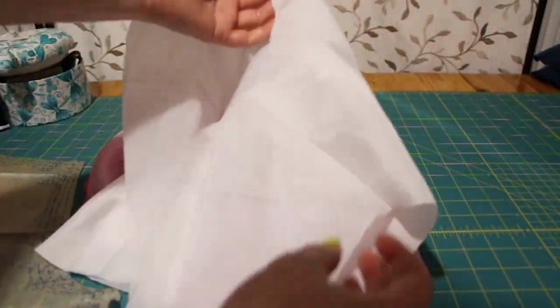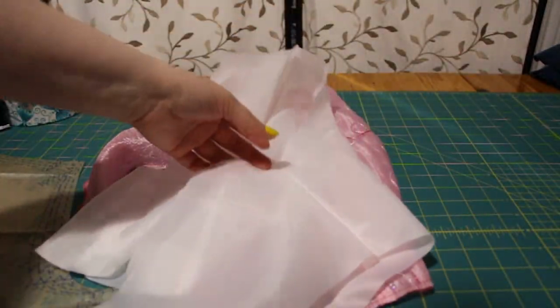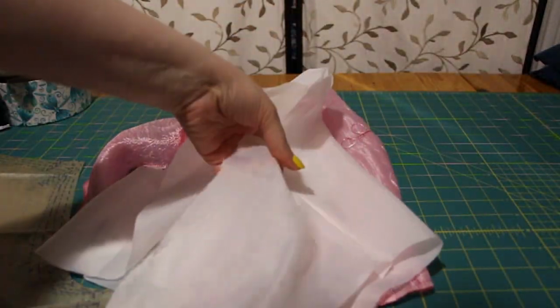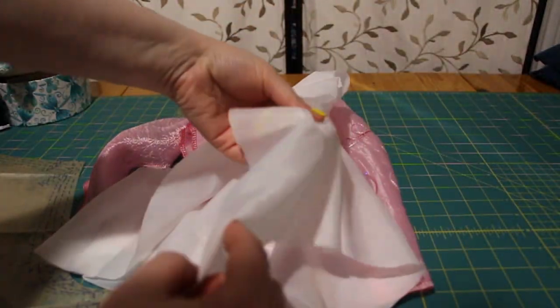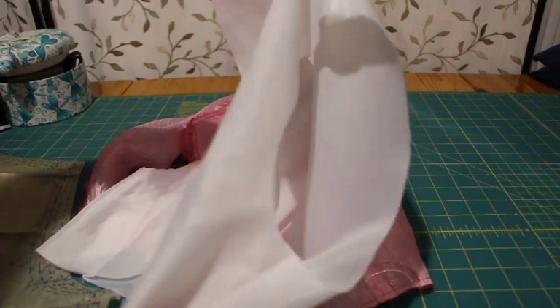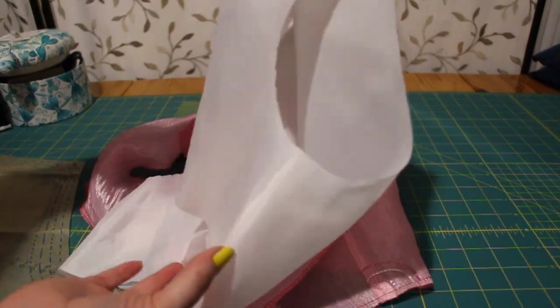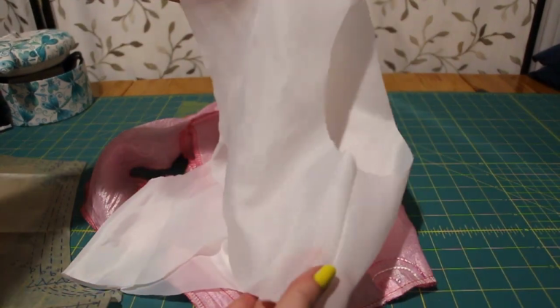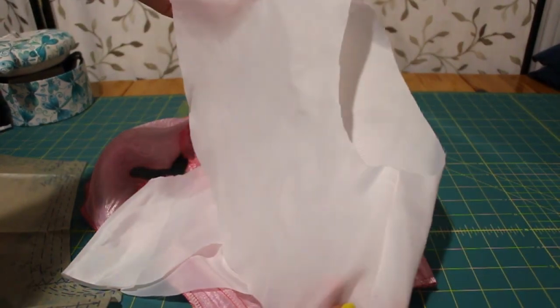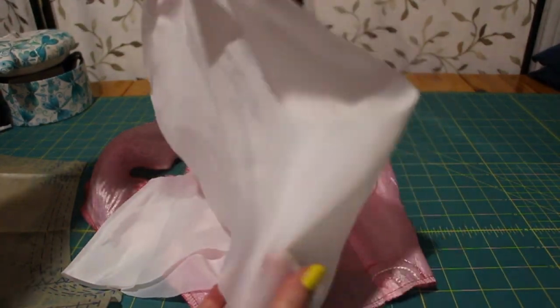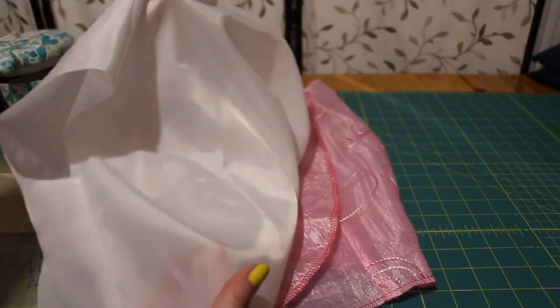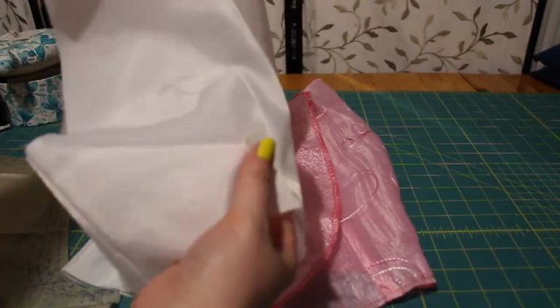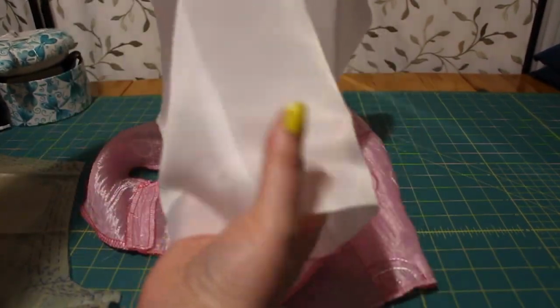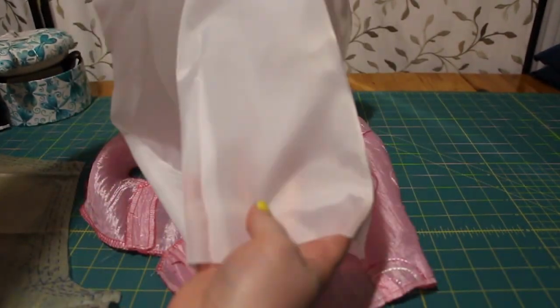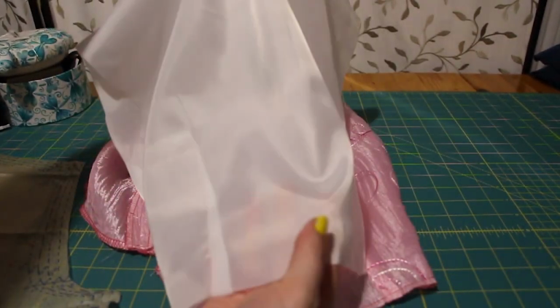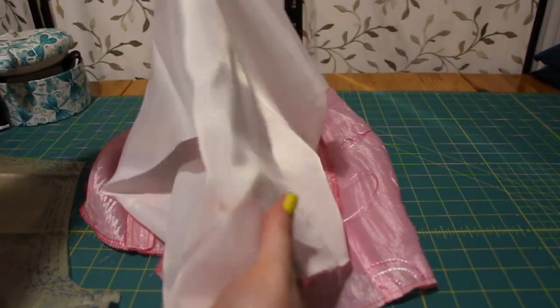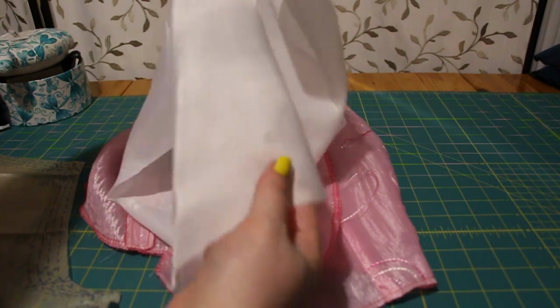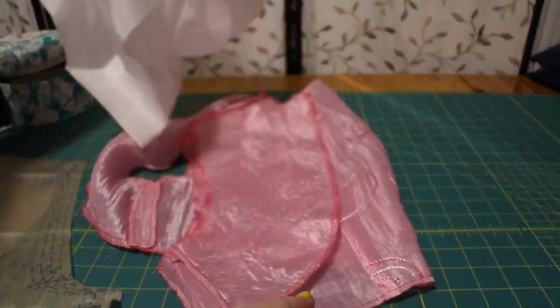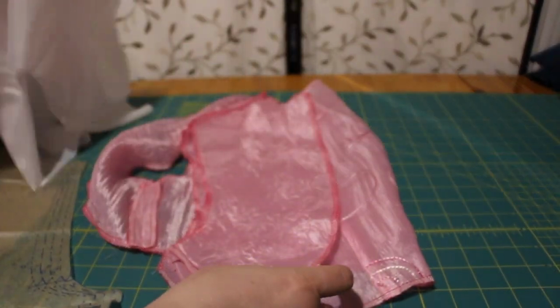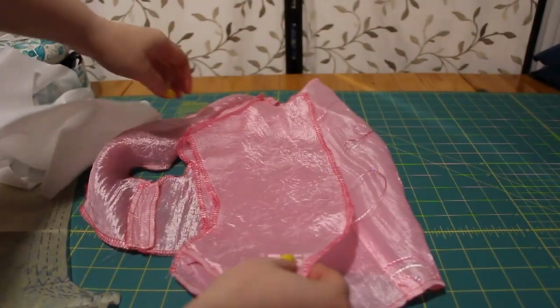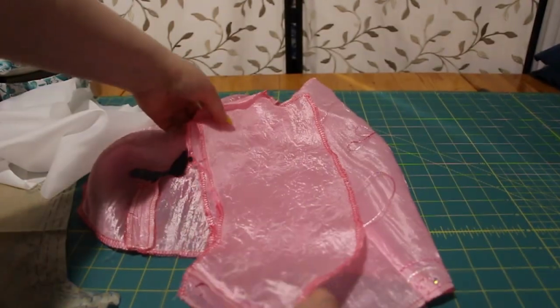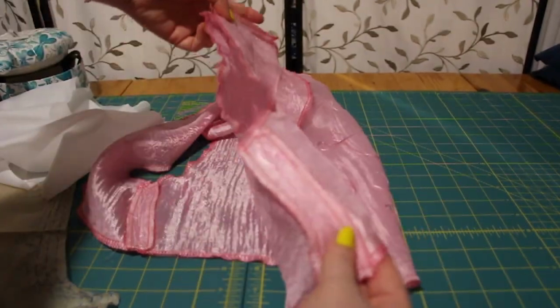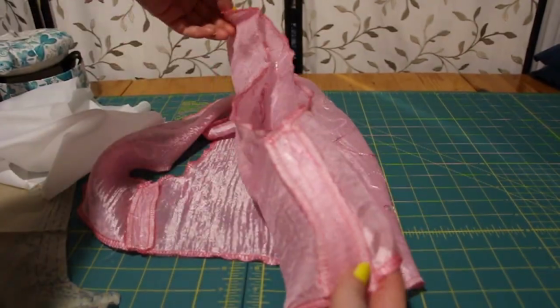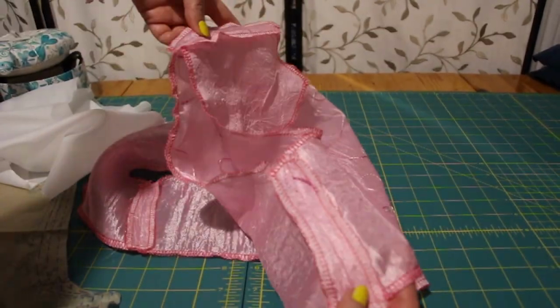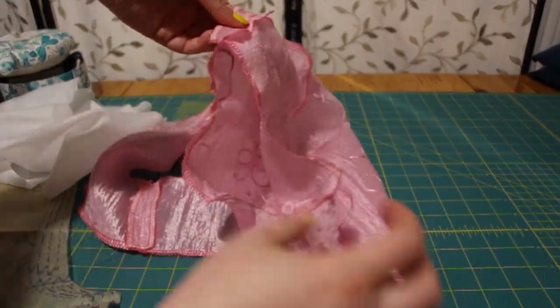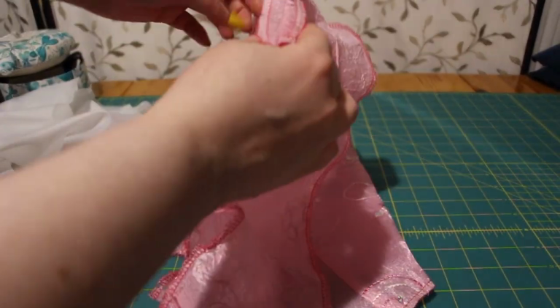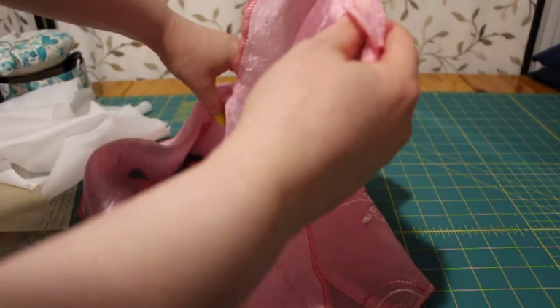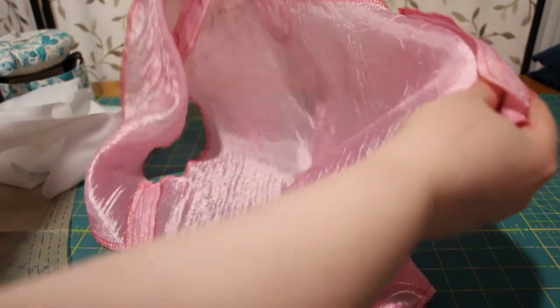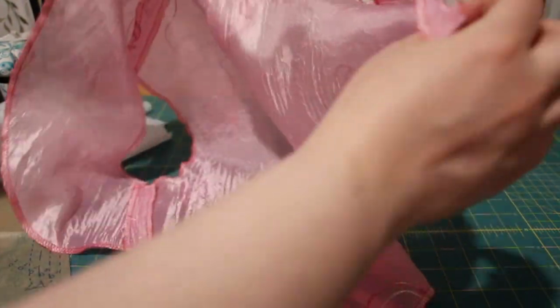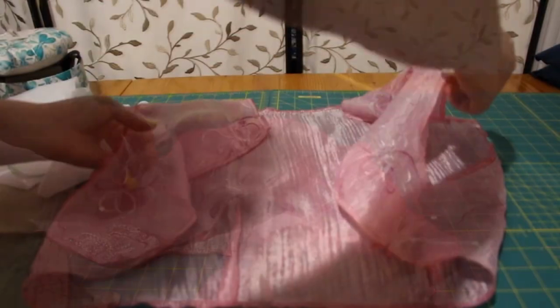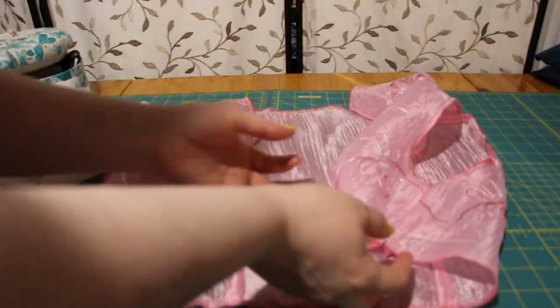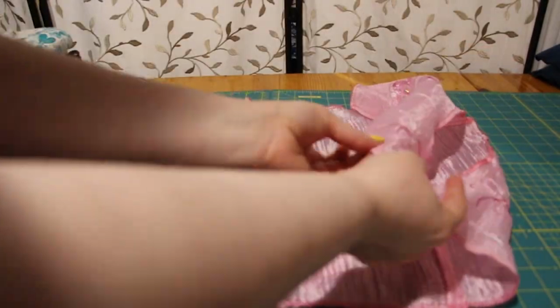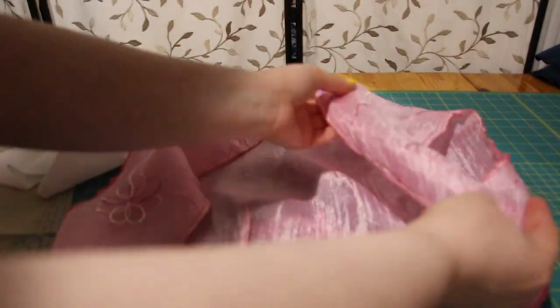First, sew the side and shoulder seams together of the lining. Repeat with the main fabric, so you've made two little vests.